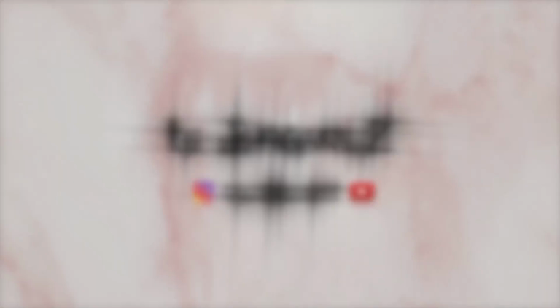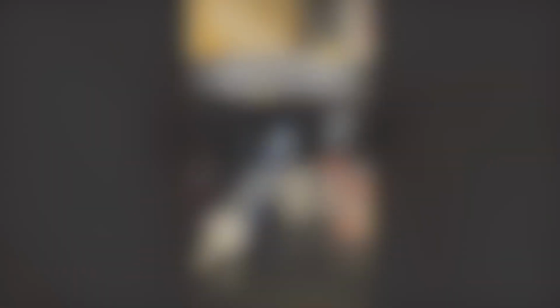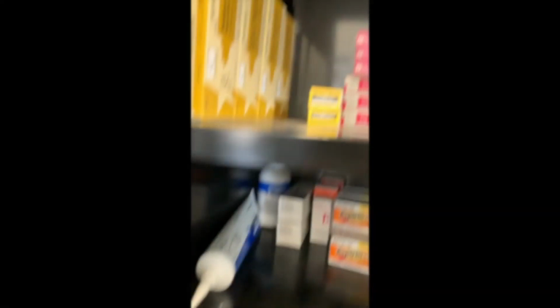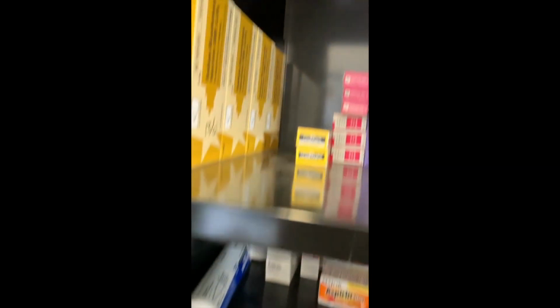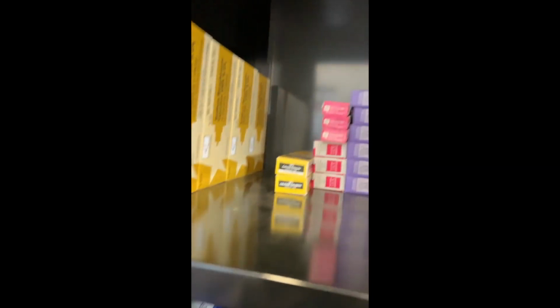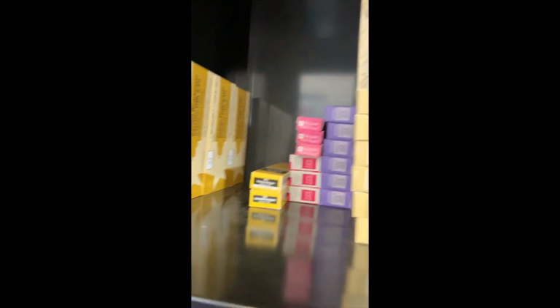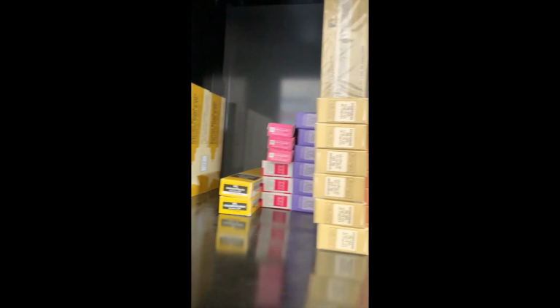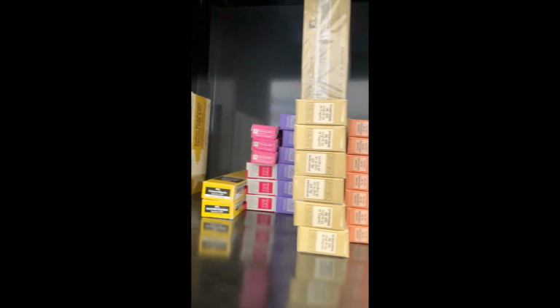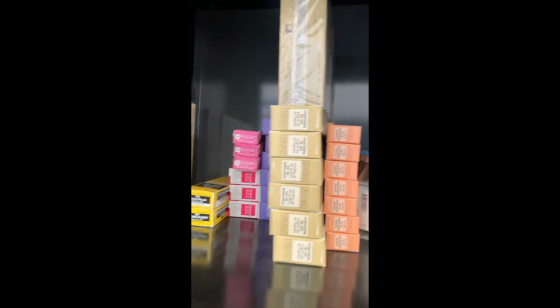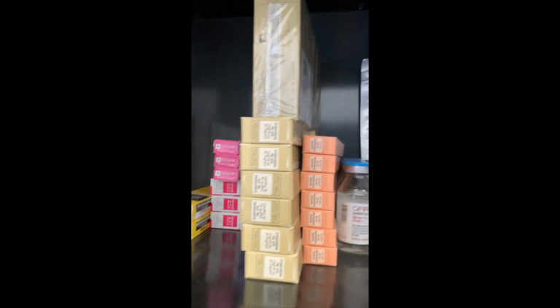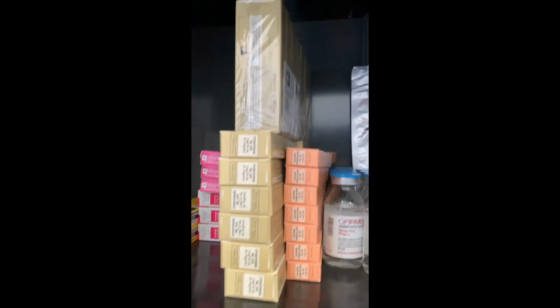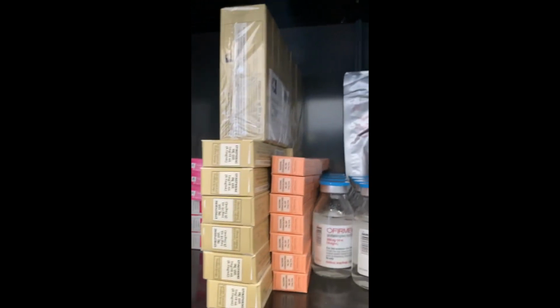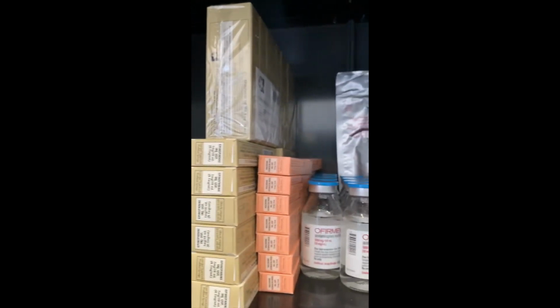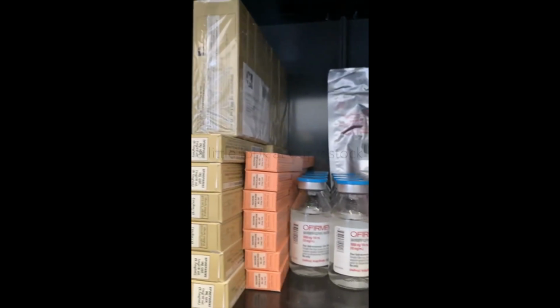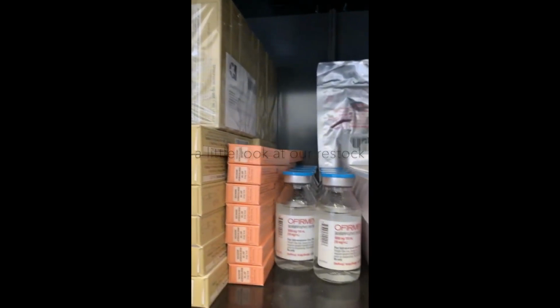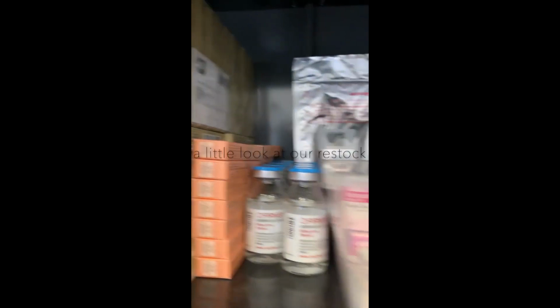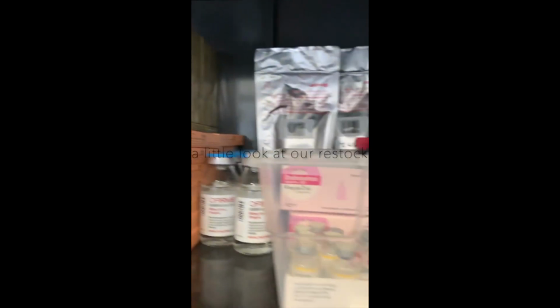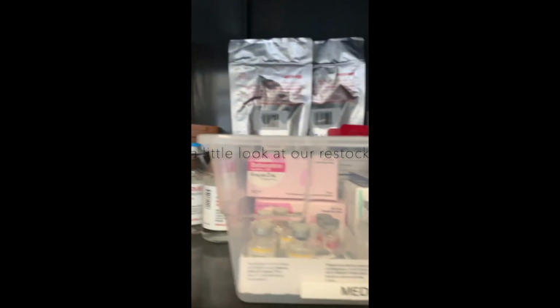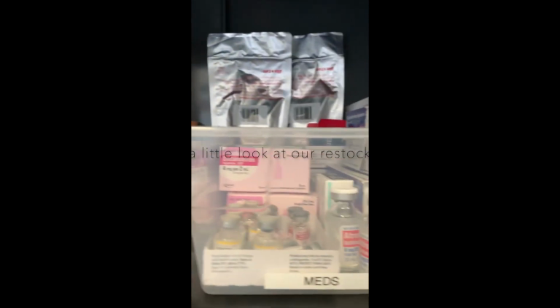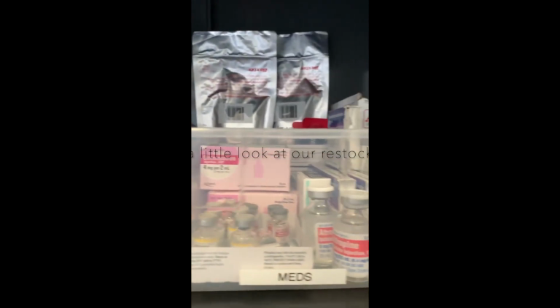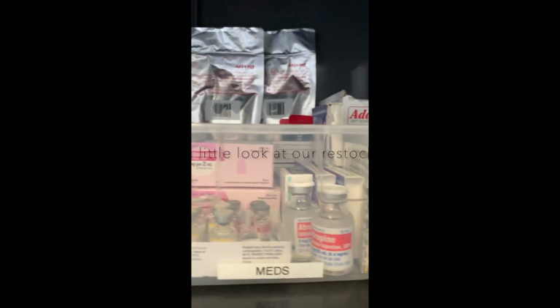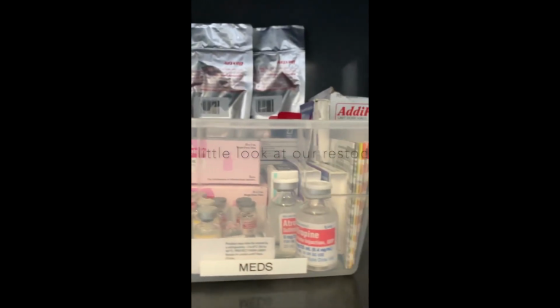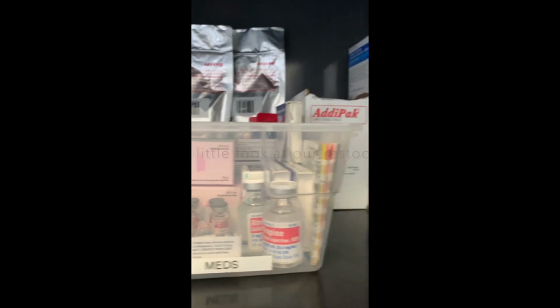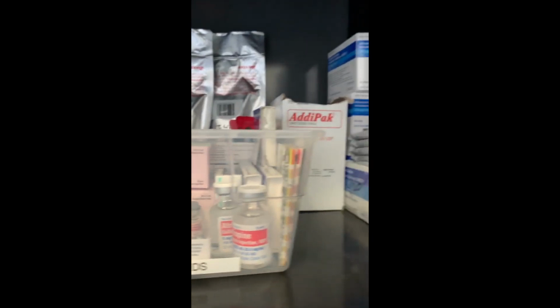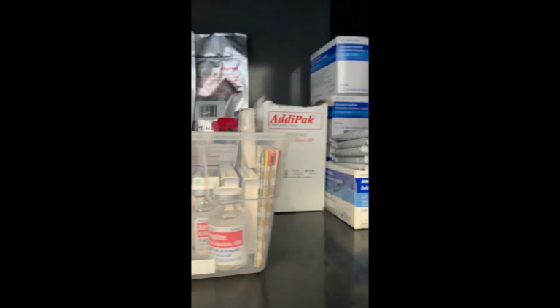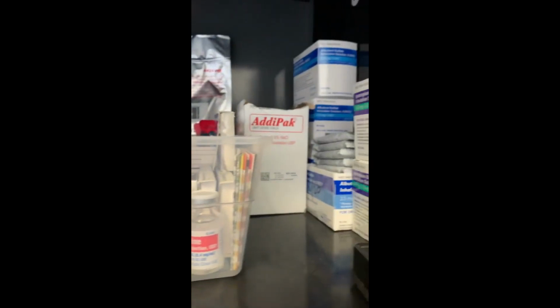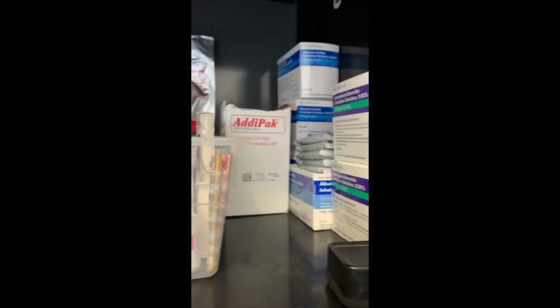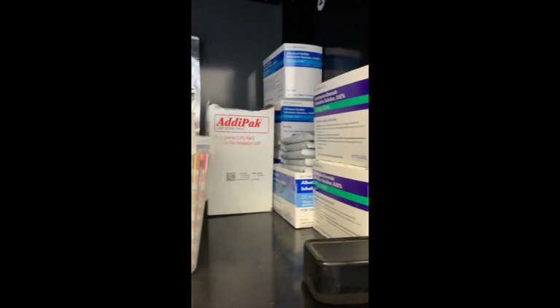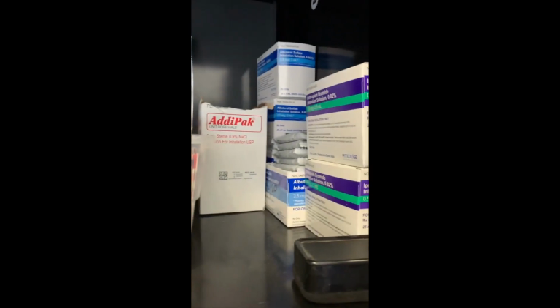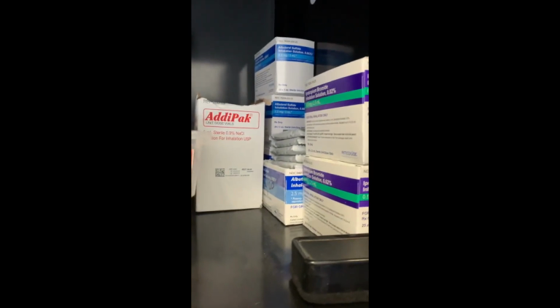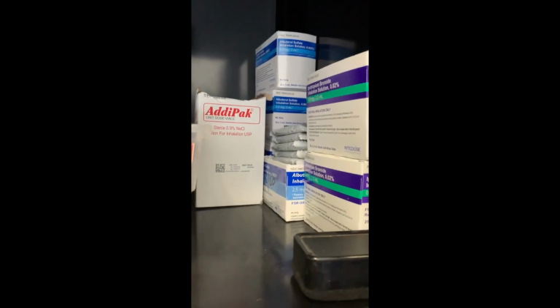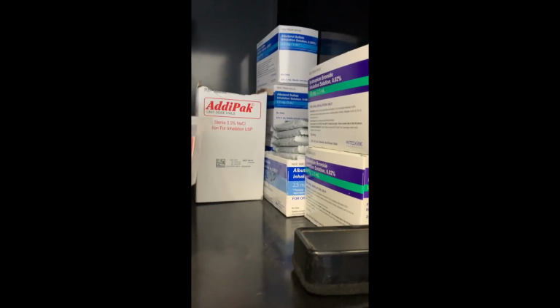Hey guys, today I'm going to show you what's inside my 911 ALS ambulance. Everybody's can be set up differently but fairly the same, so this is just how we do things out here.